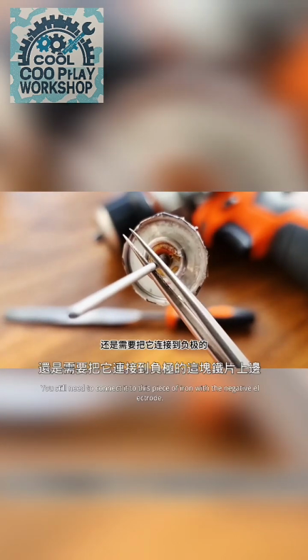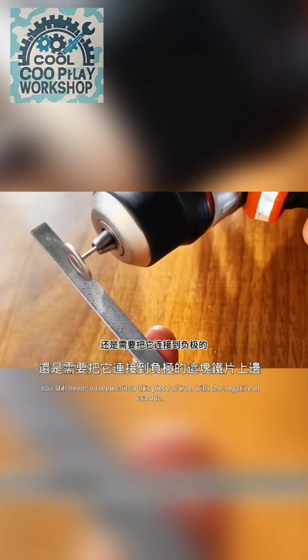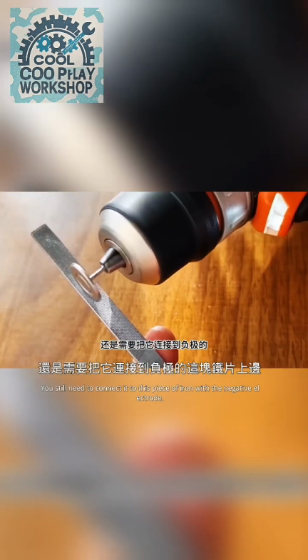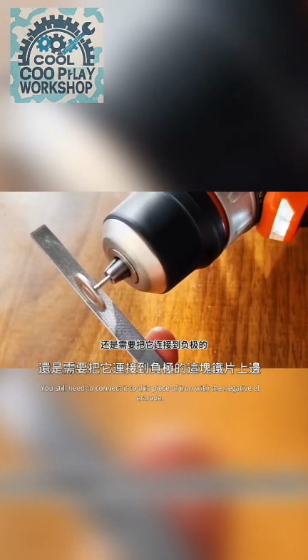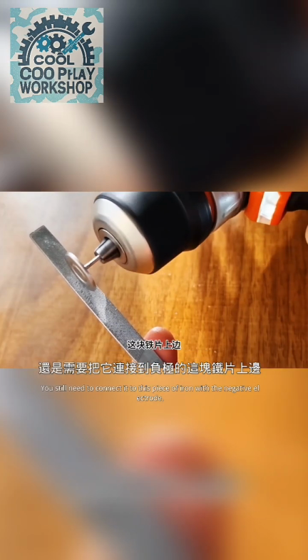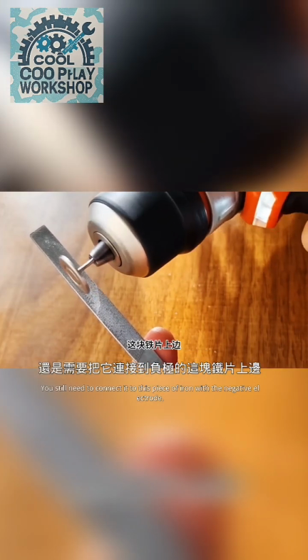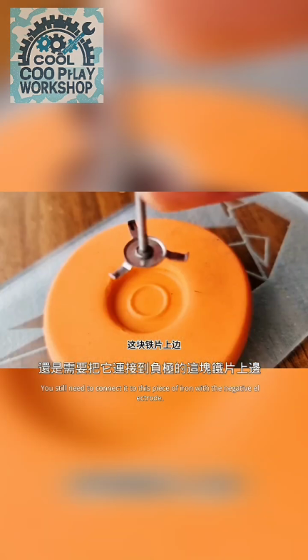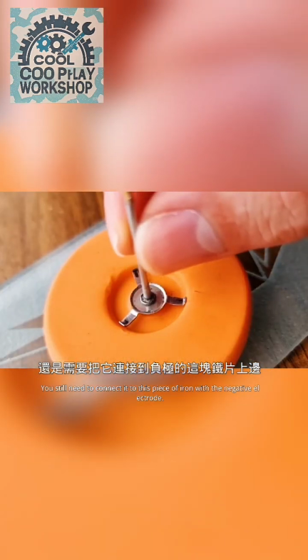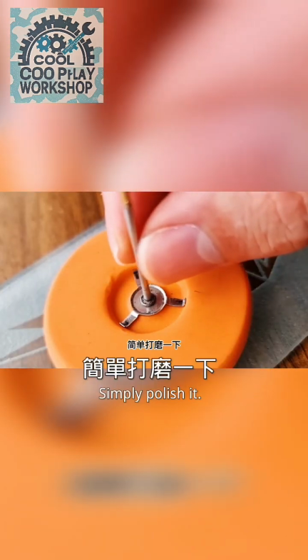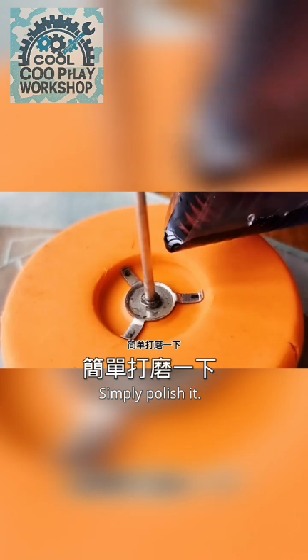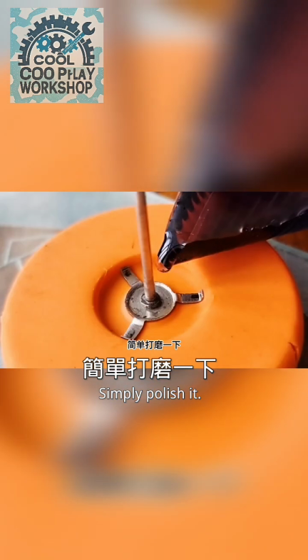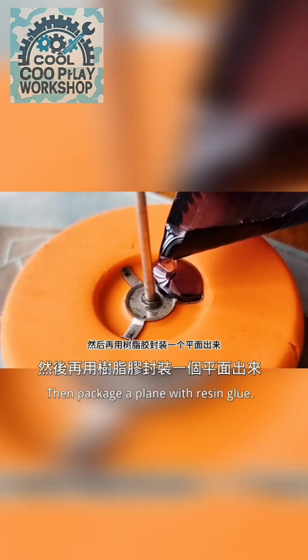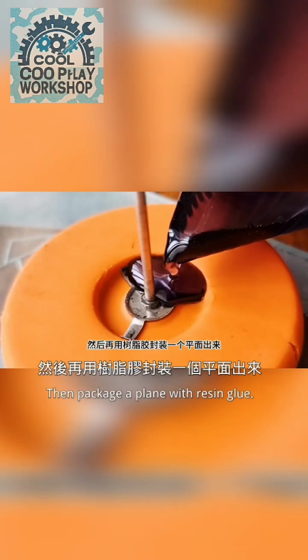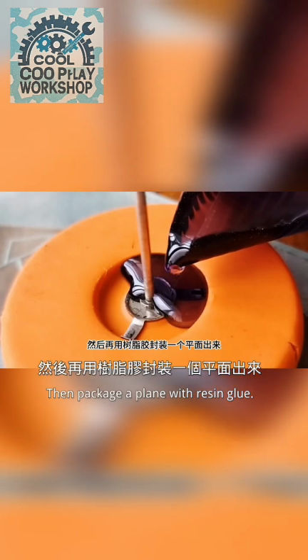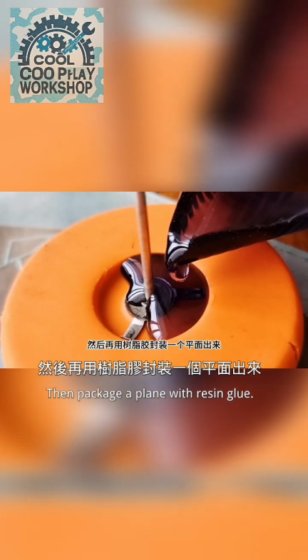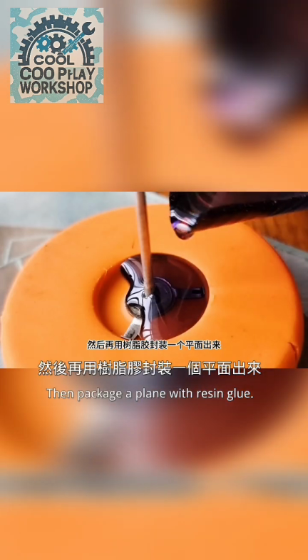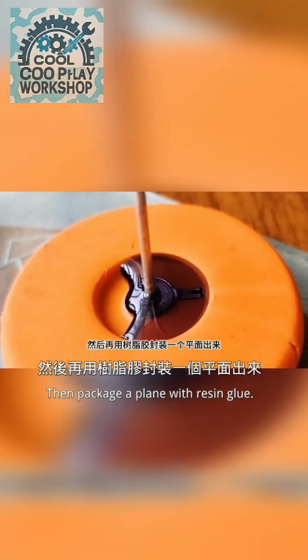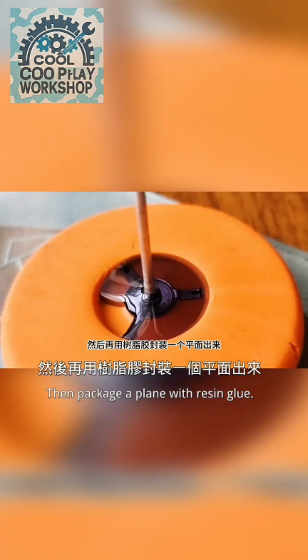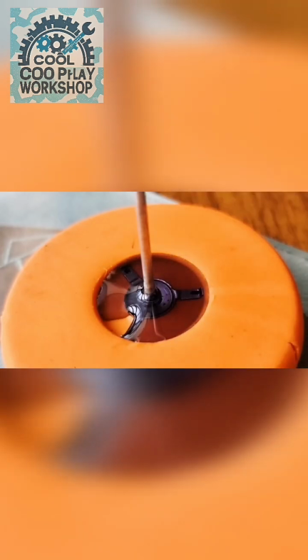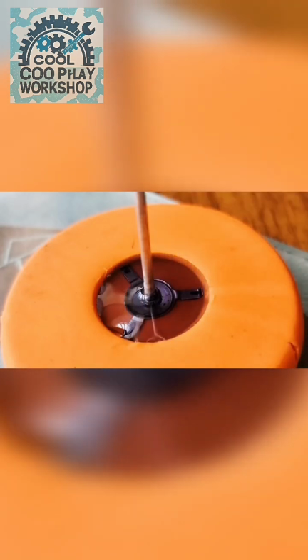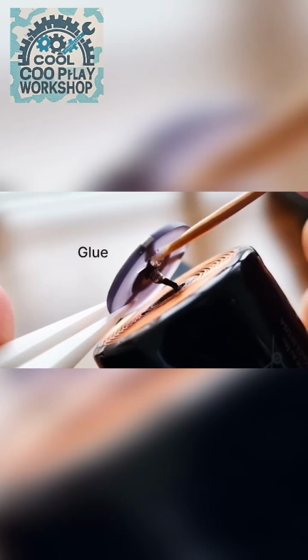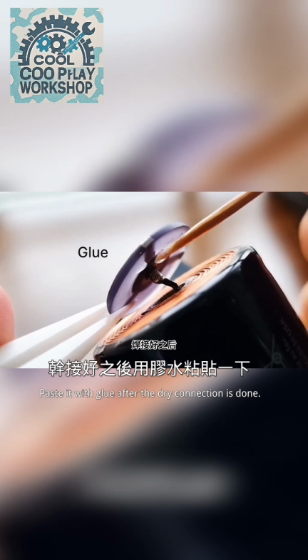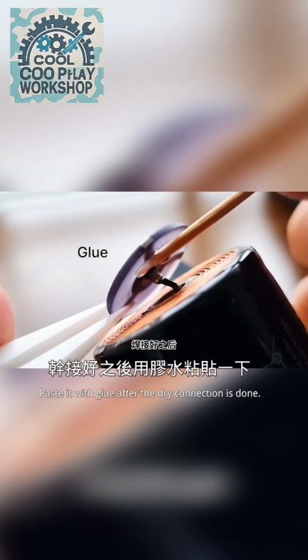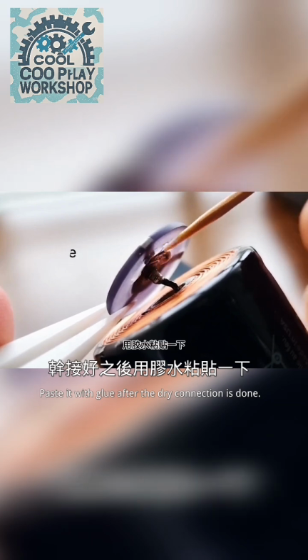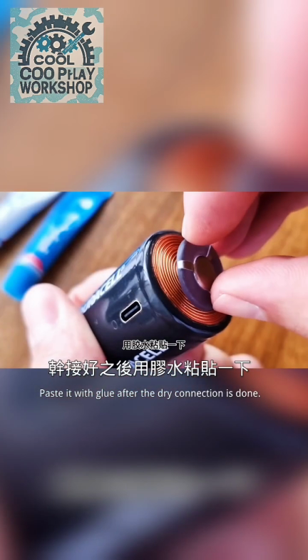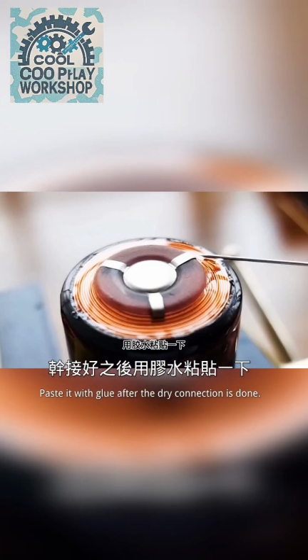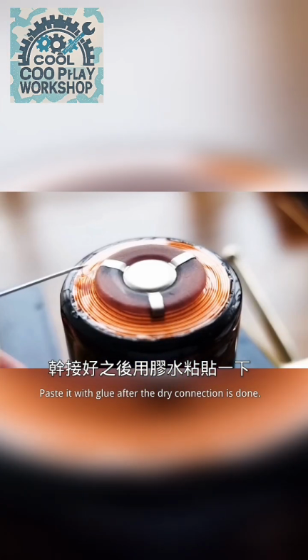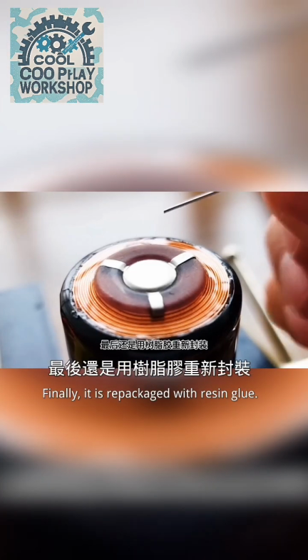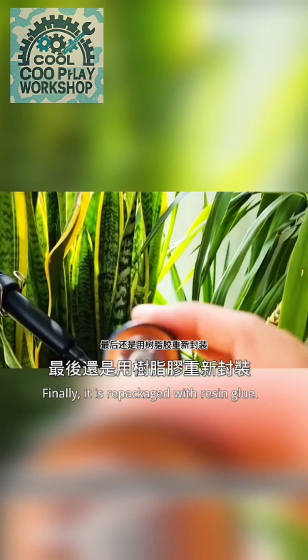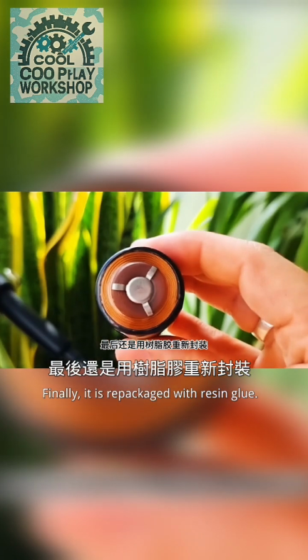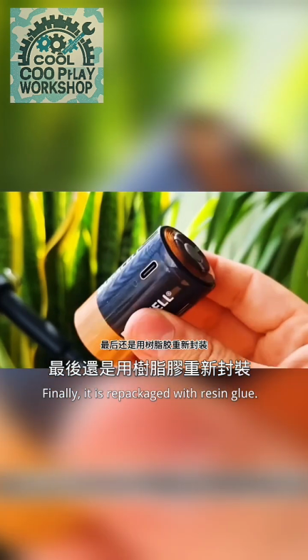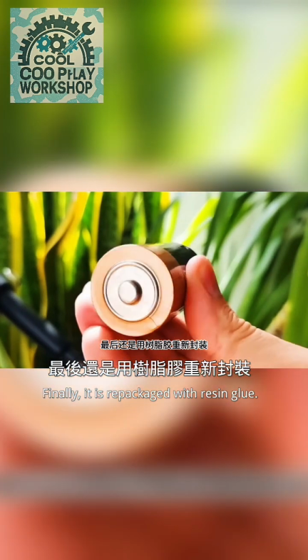You still need to connect it to this piece of iron with the negative electrode. Simply polish it, then package a flat surface with resin glue. Paste it with glue after the connection is done and dry. Finally, it is repackaged with resin glue.